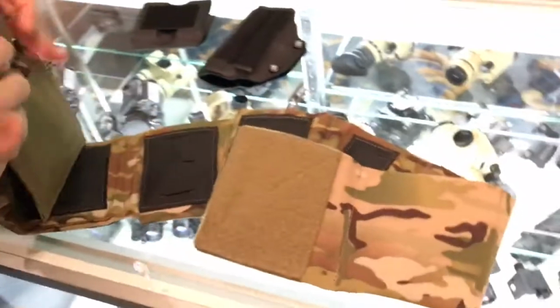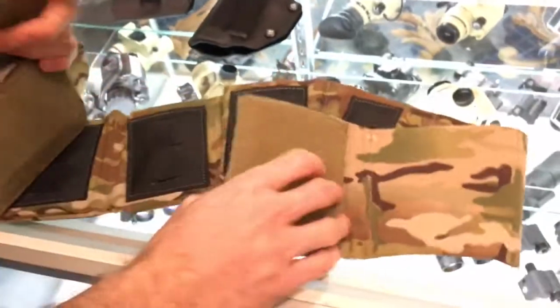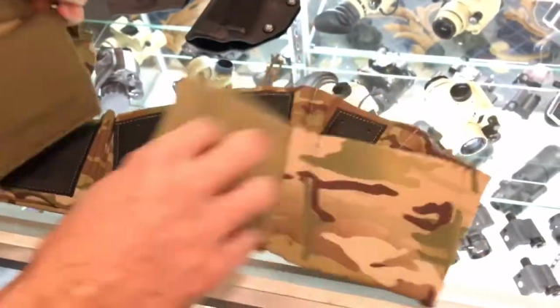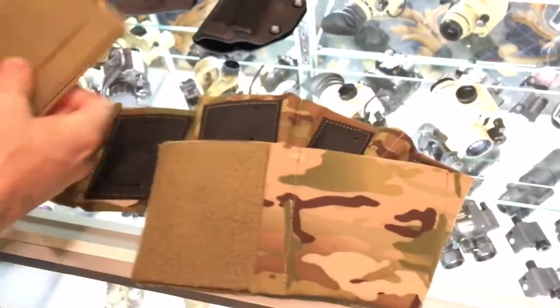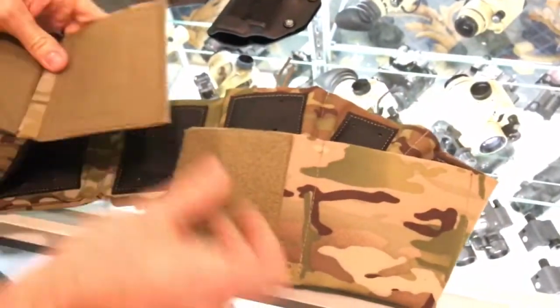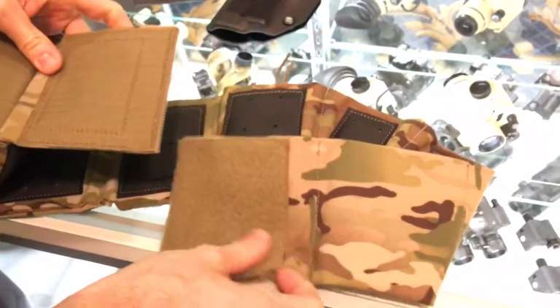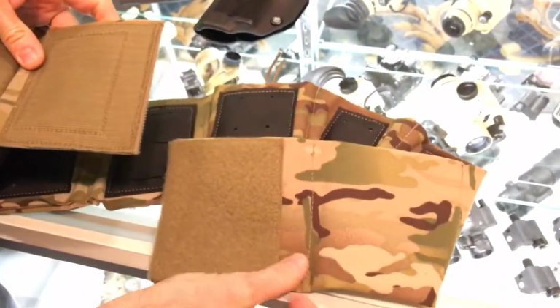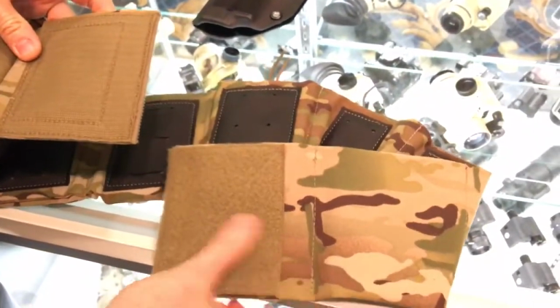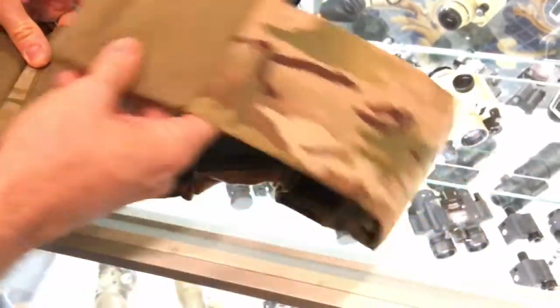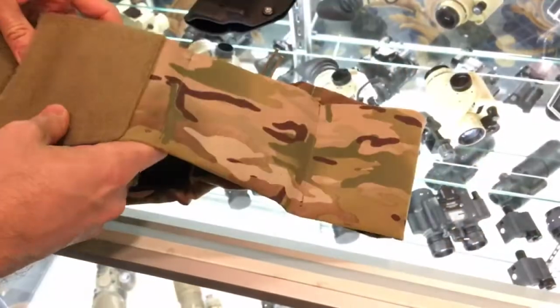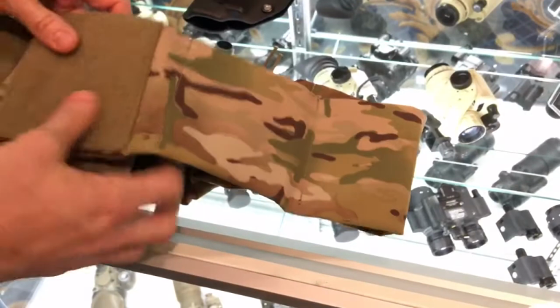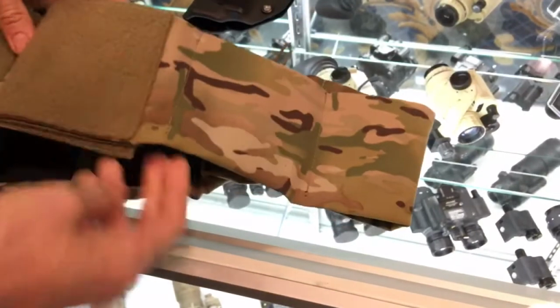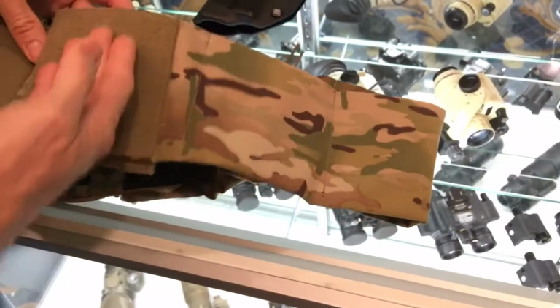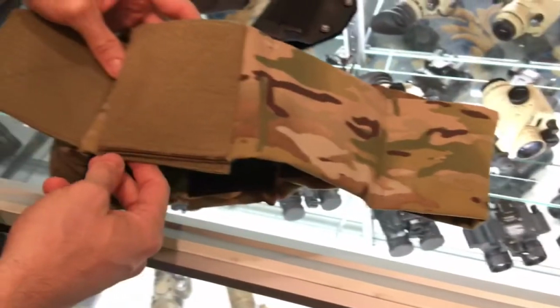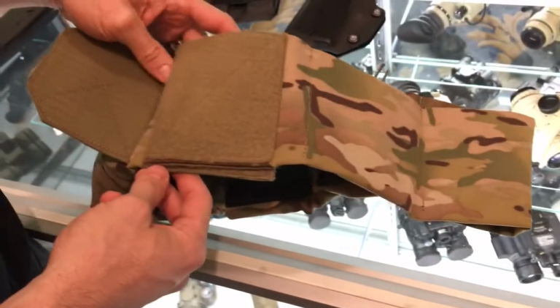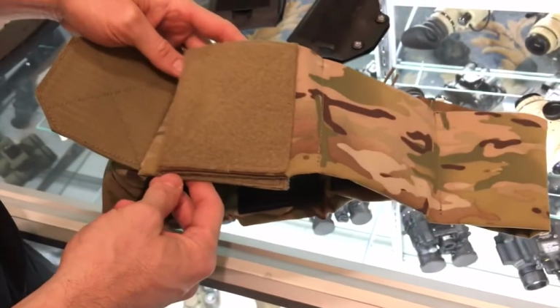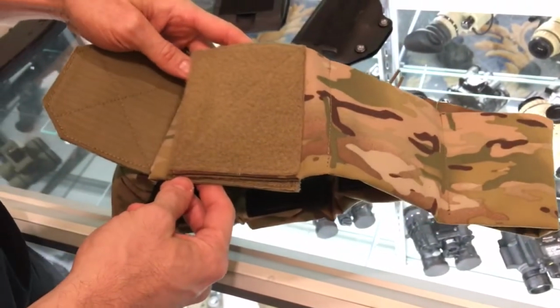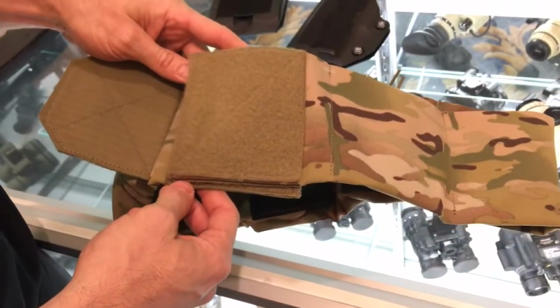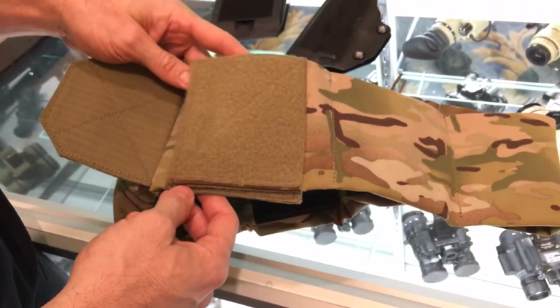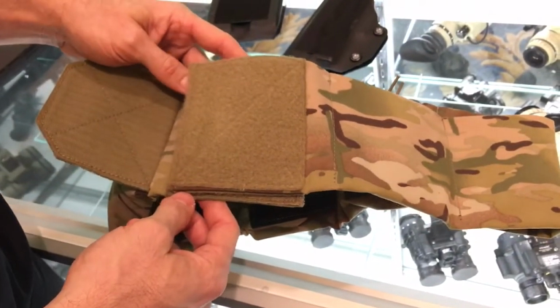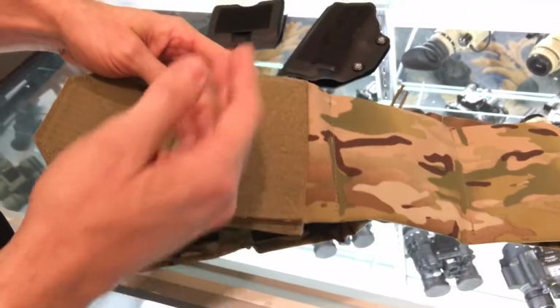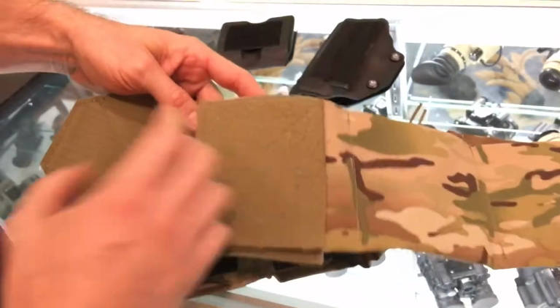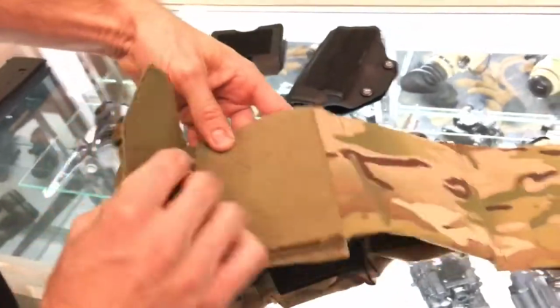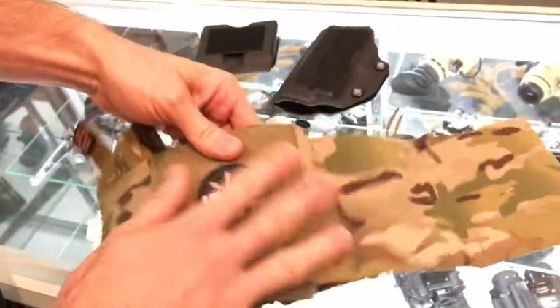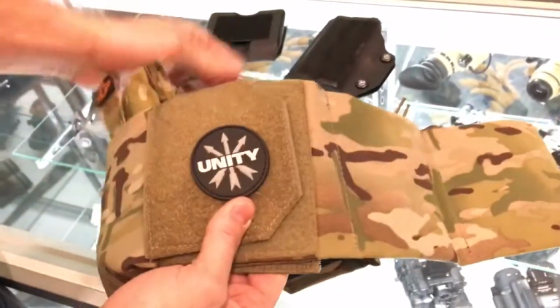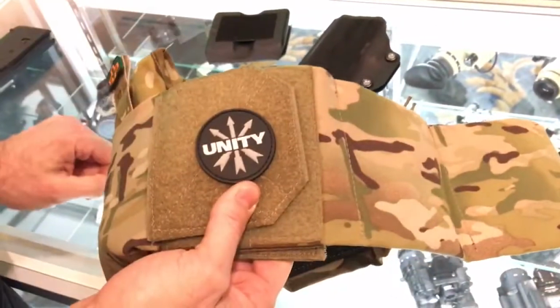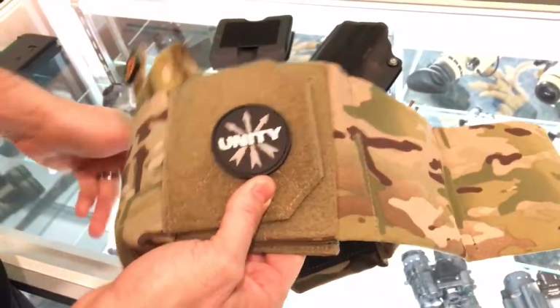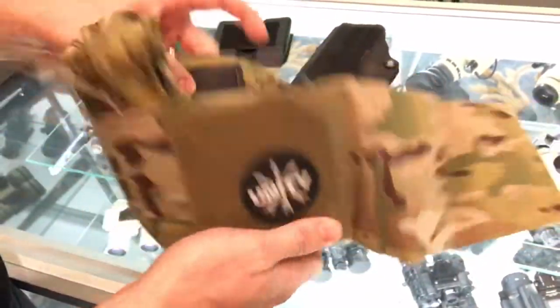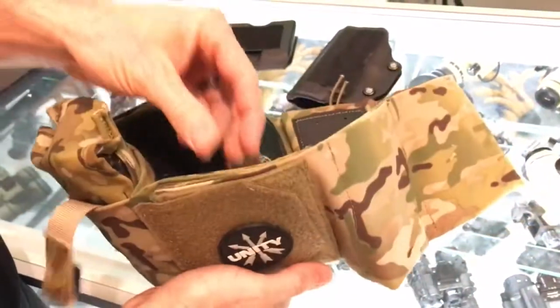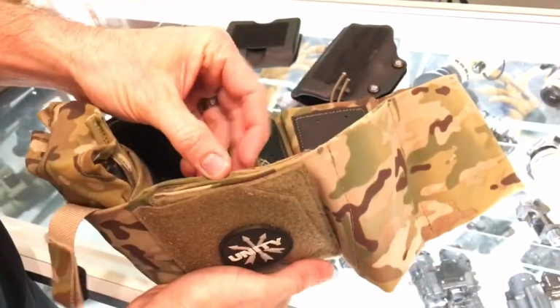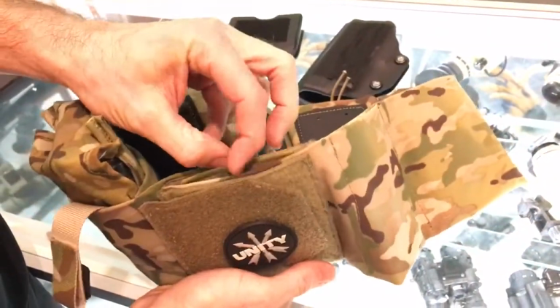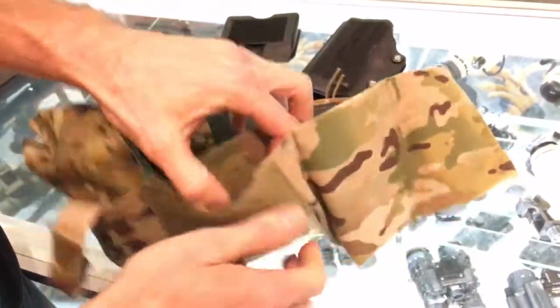It's got a double closure system. So if you want to sandwich something — if you have a knife with a sheath, you can pull all the hardware off, stick Velcro on it and sandwich the knife here. Now you have access to a blade centerline. It also has an admin pocket in the front.